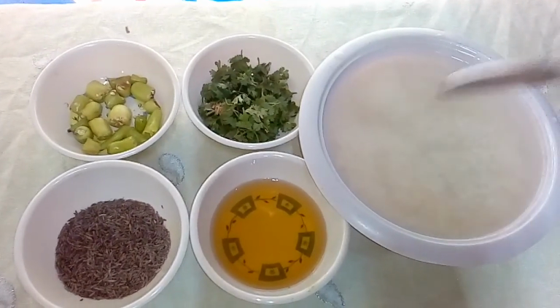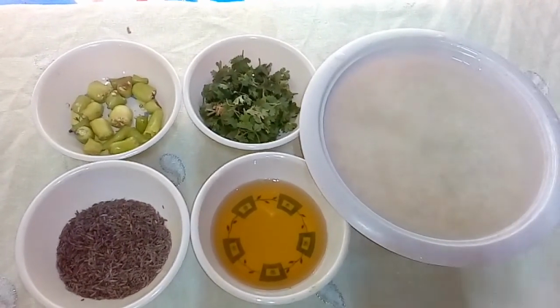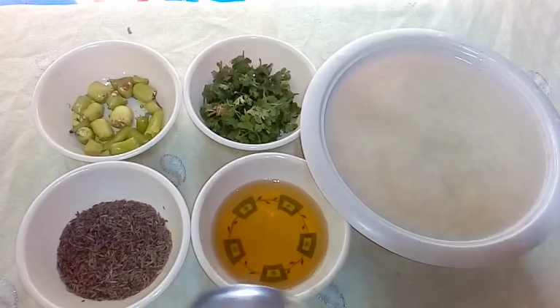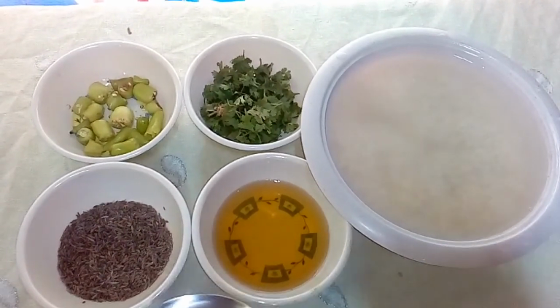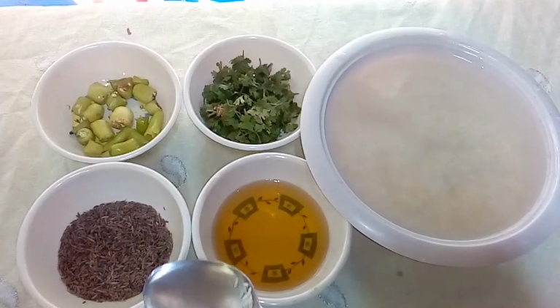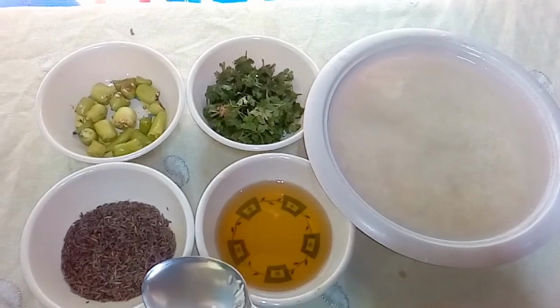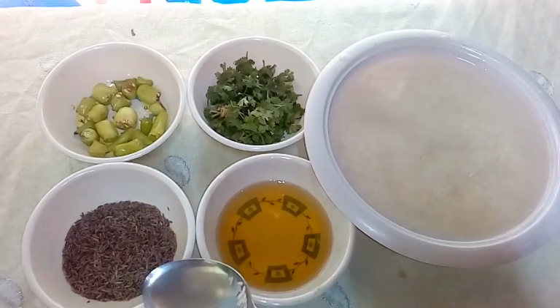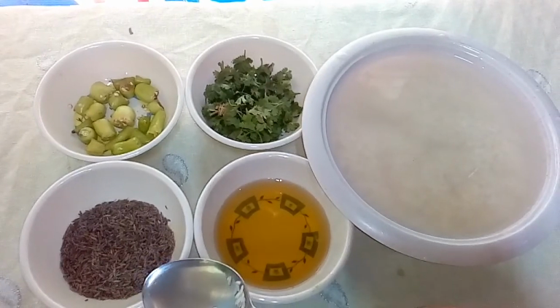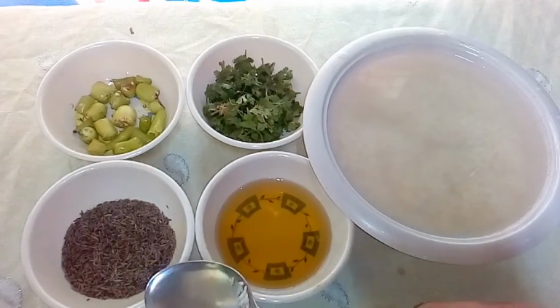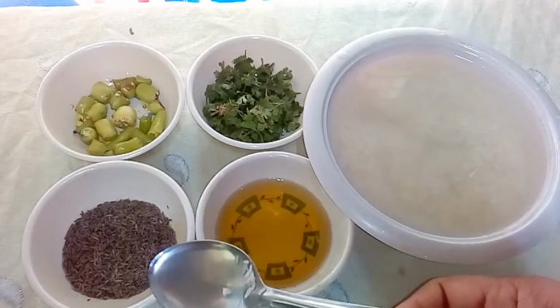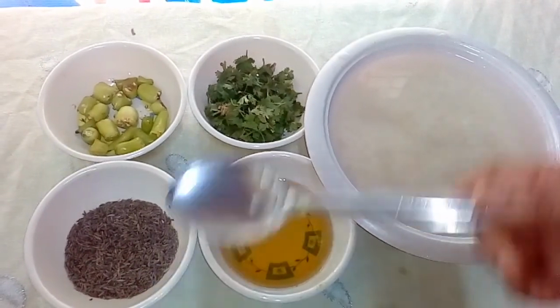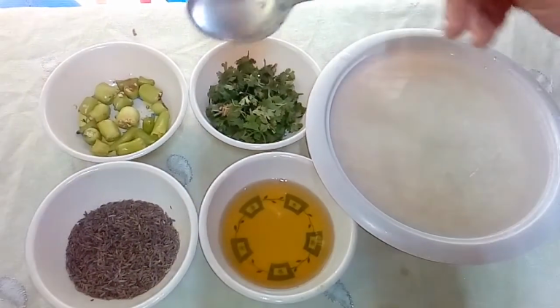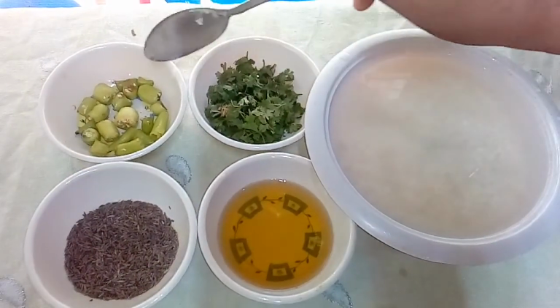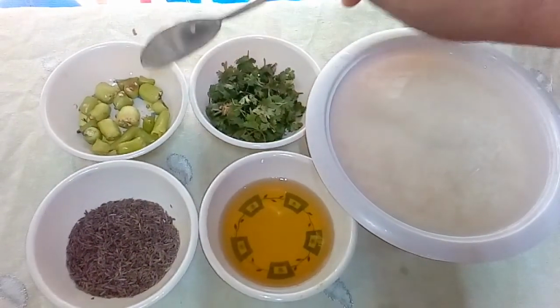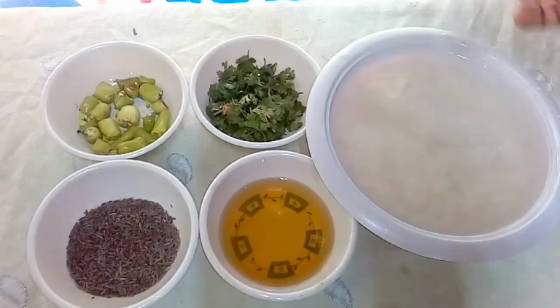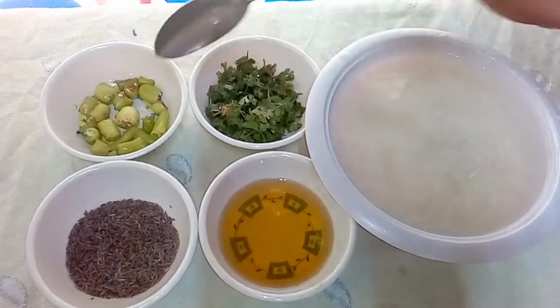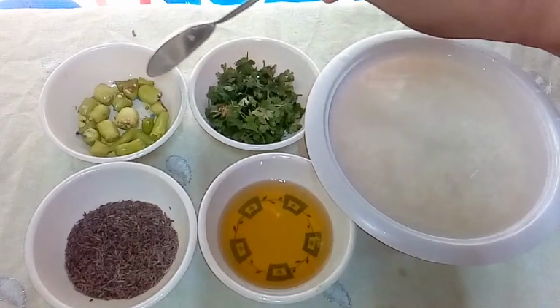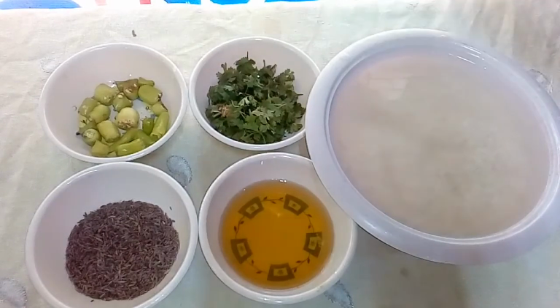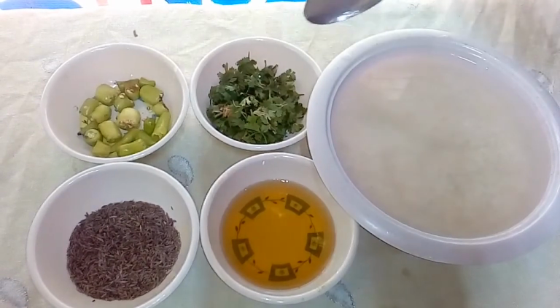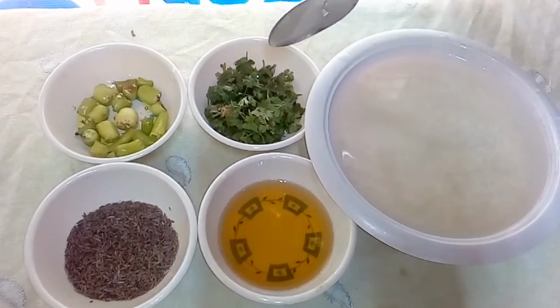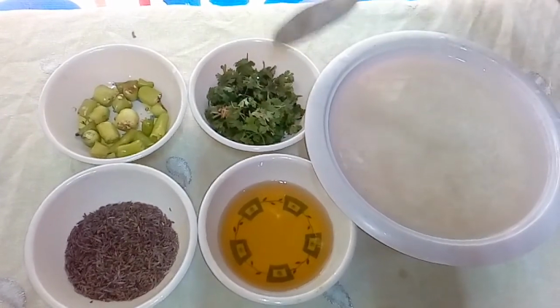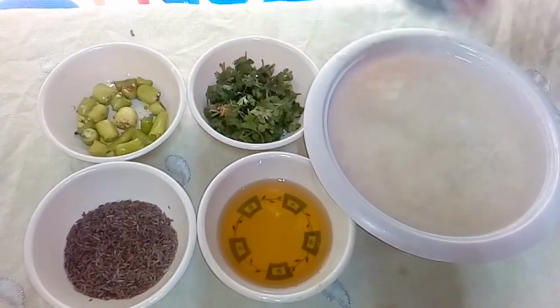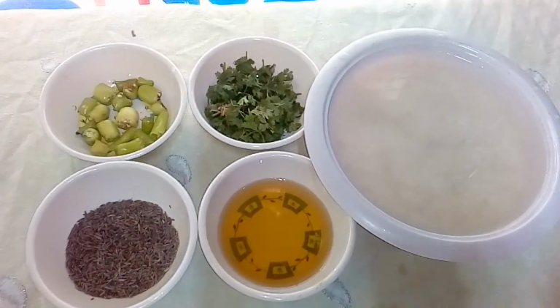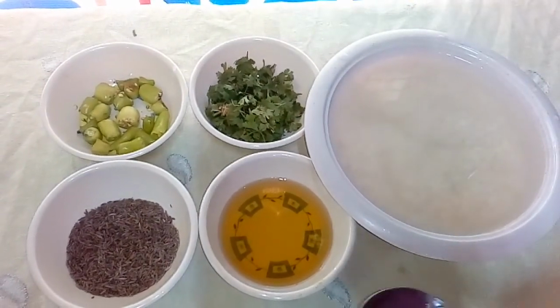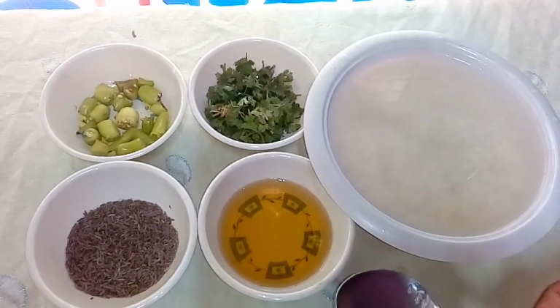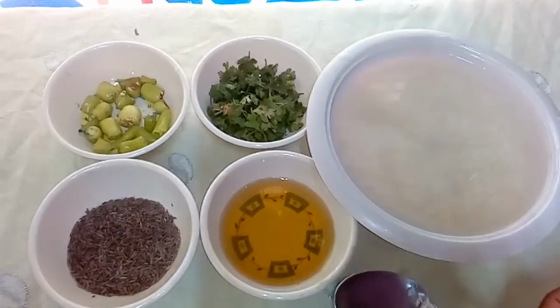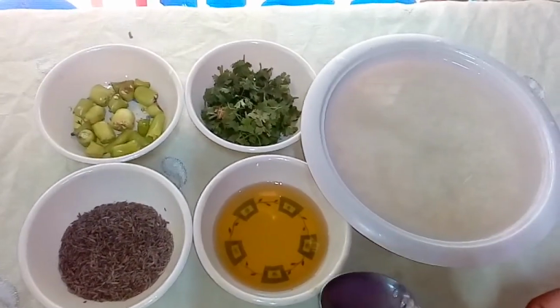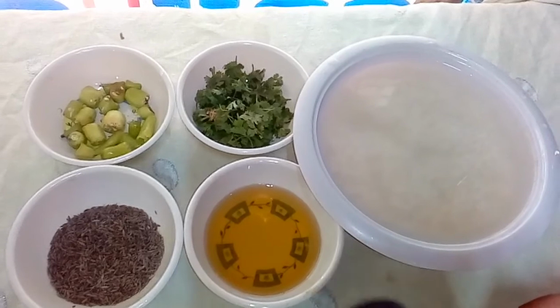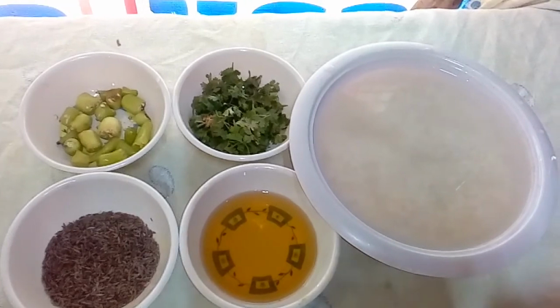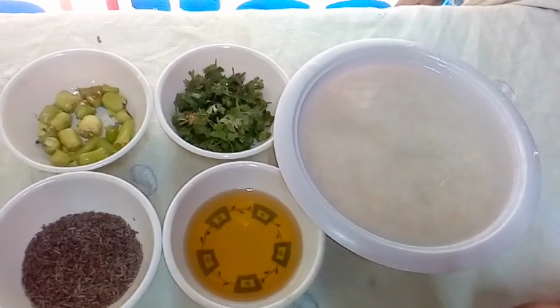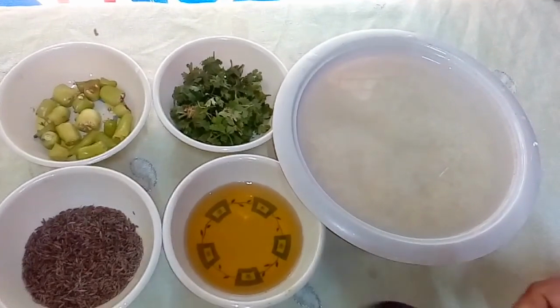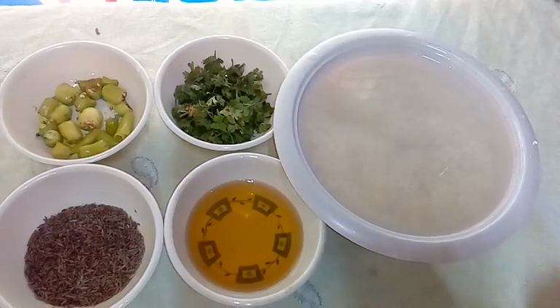Then add 2 tablespoons of hot sauce, 6 cups of water. Salt is good.